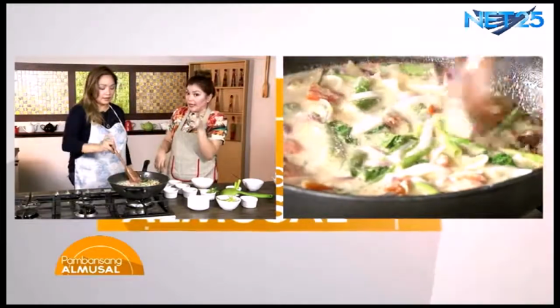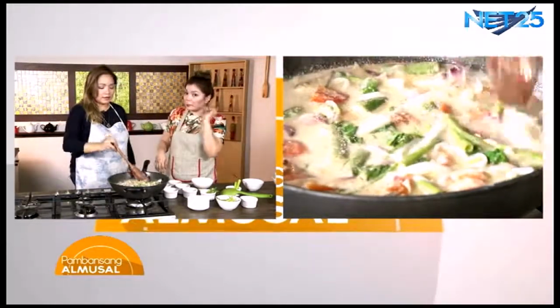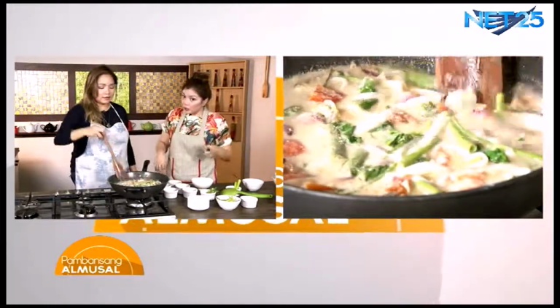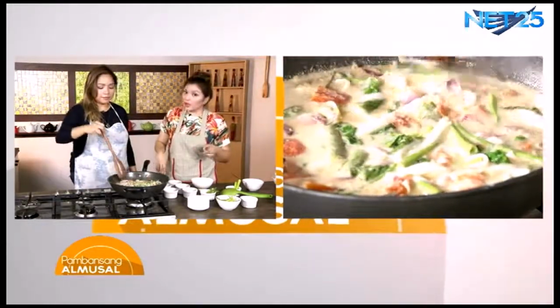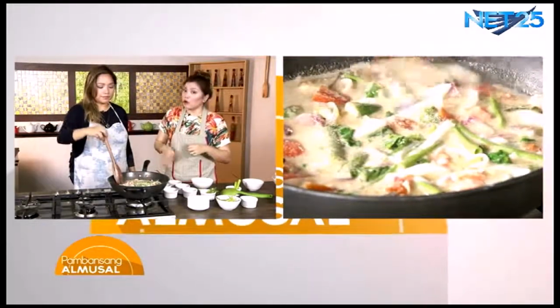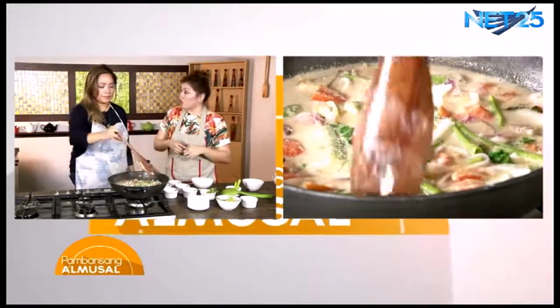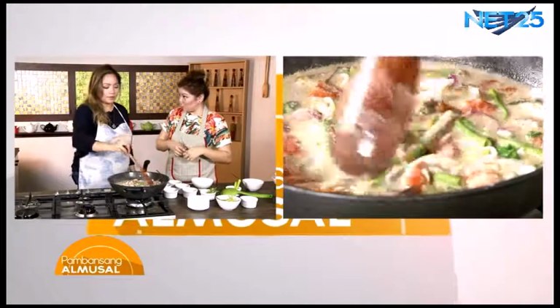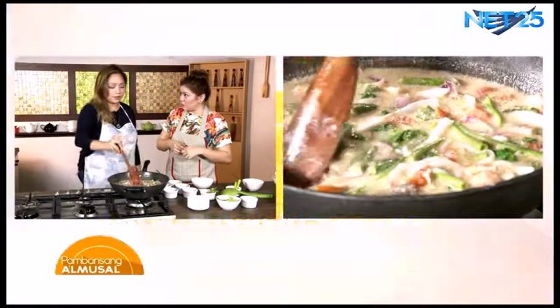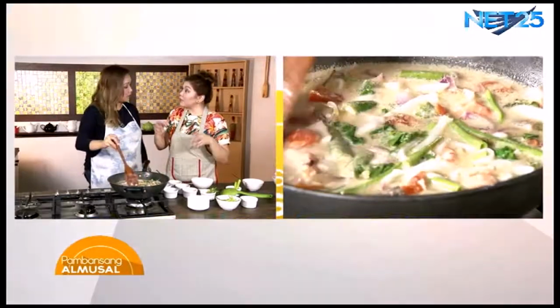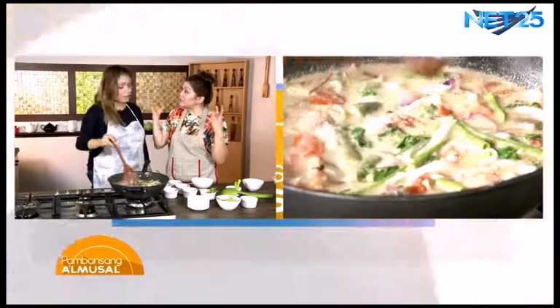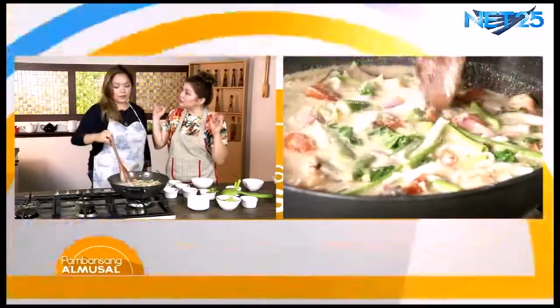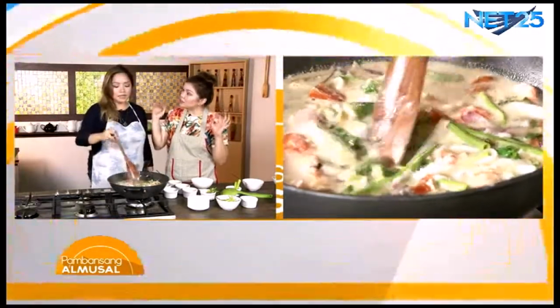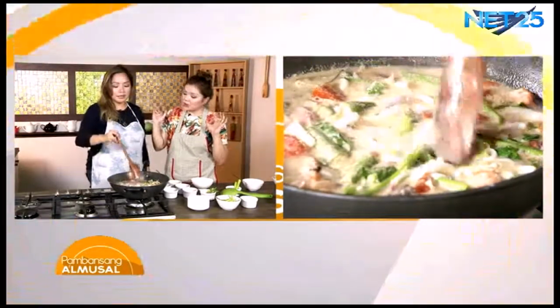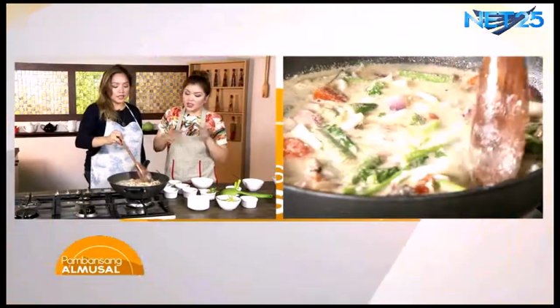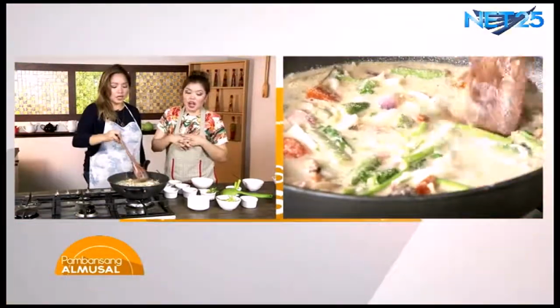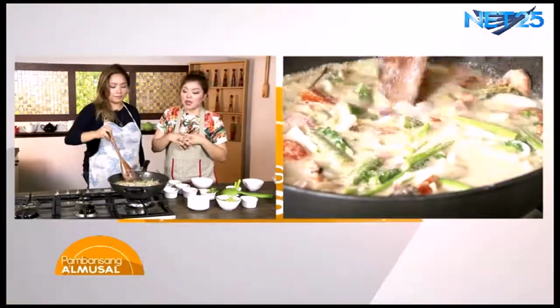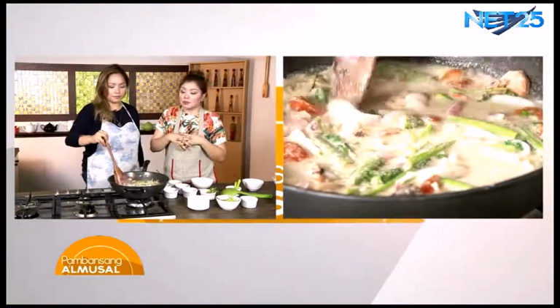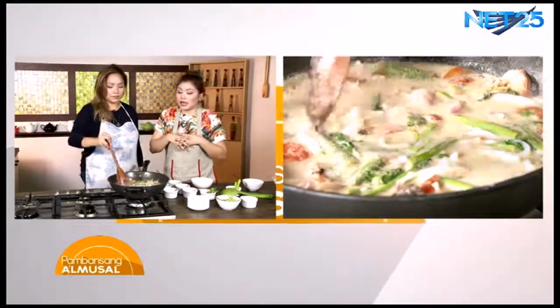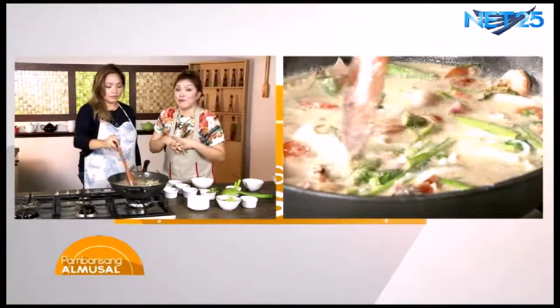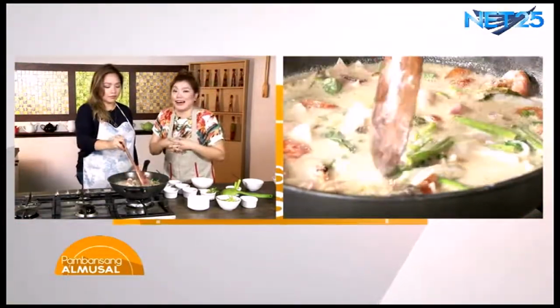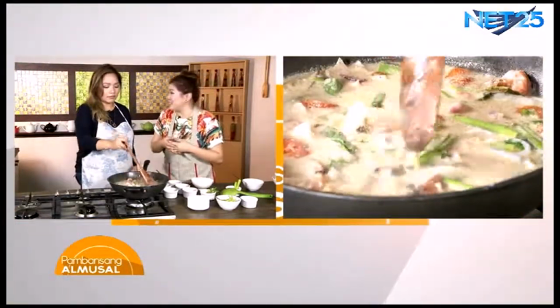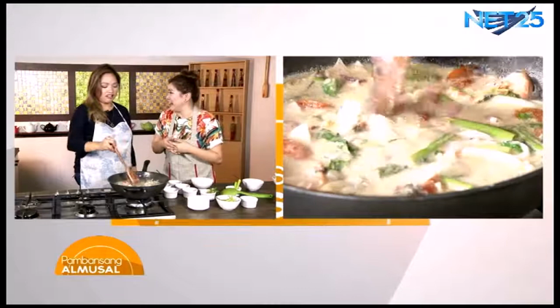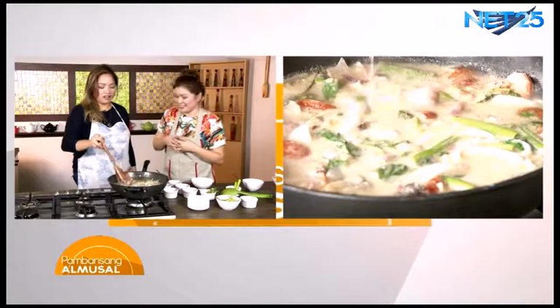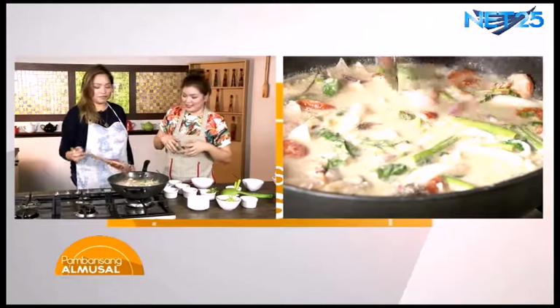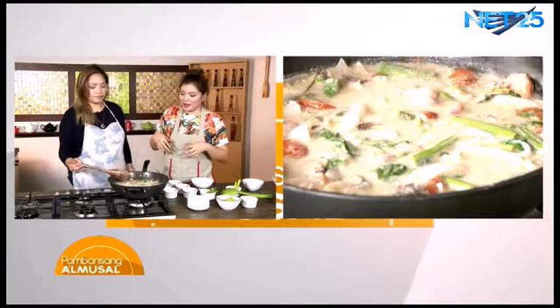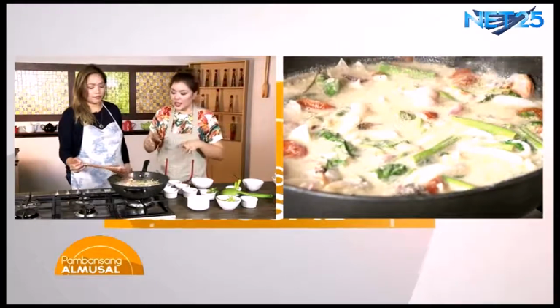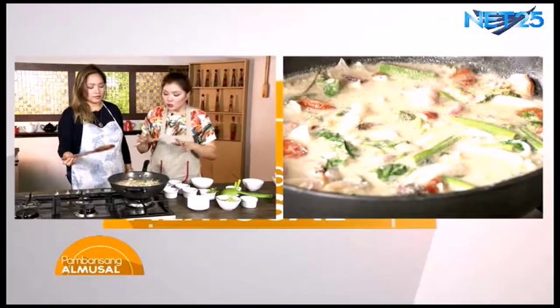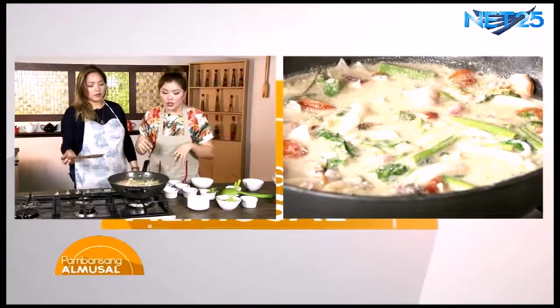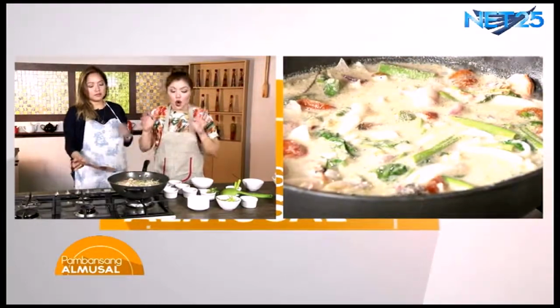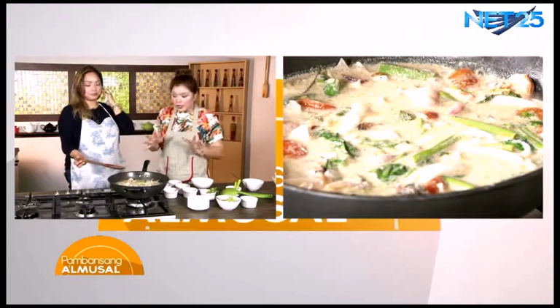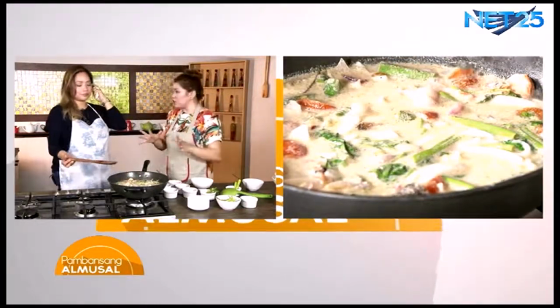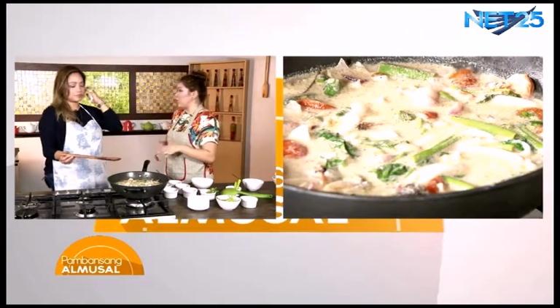Hint: kapag tag-ulan, mura ang wansoy. Sa manamig kasi siya. At mahal naman ang sibuyas. Antay lang nating kumulo, then ready to serve.